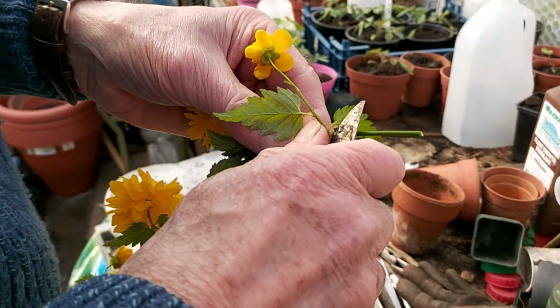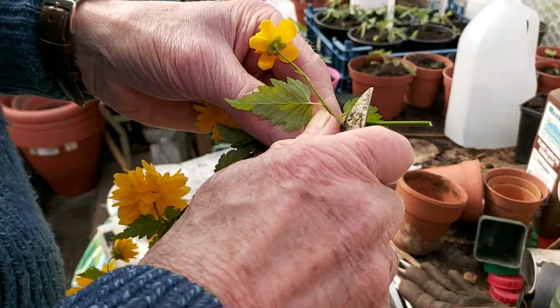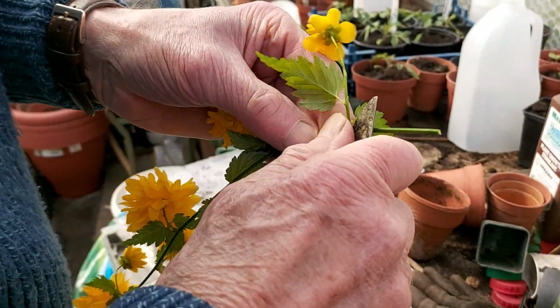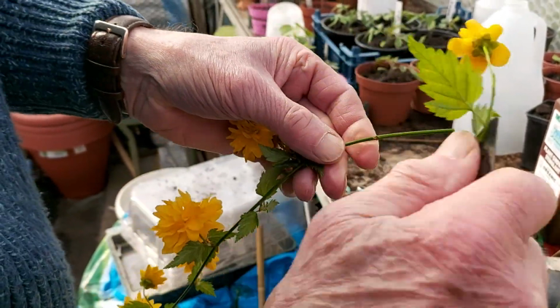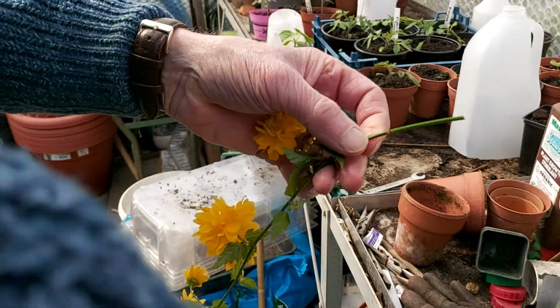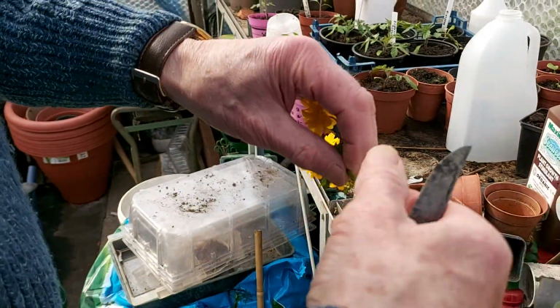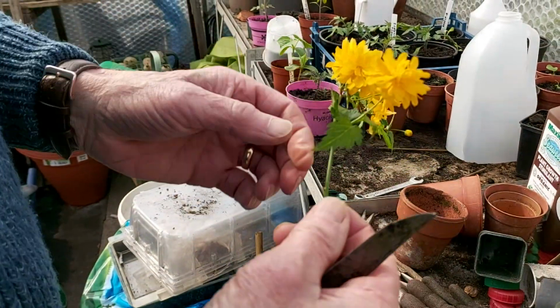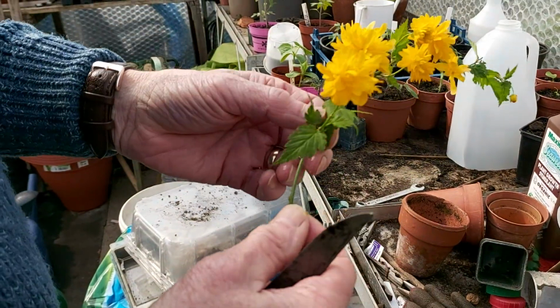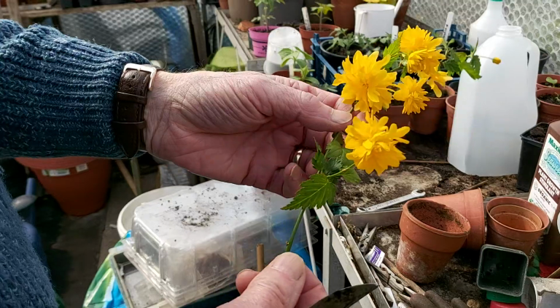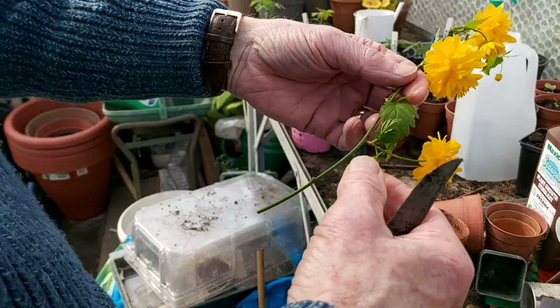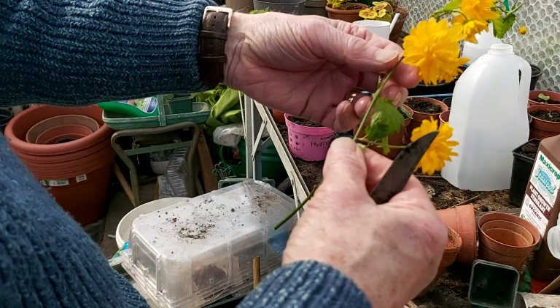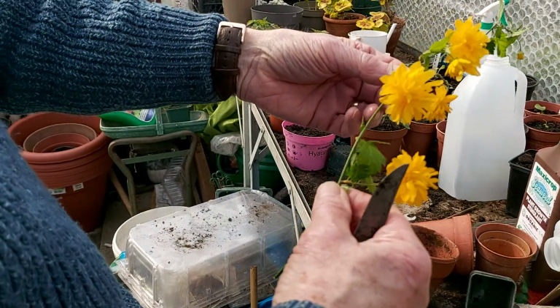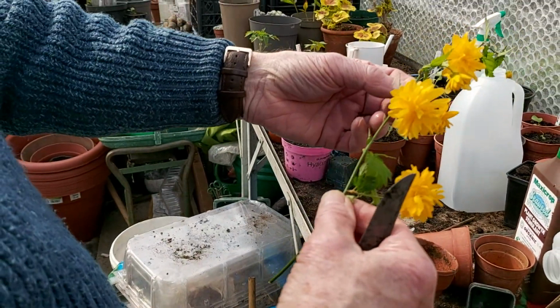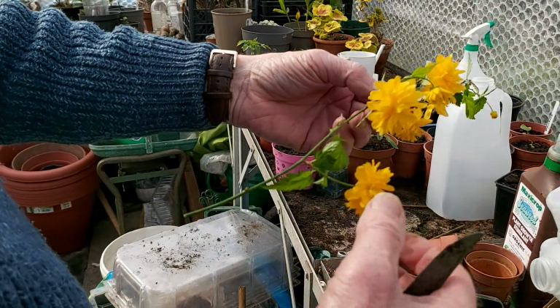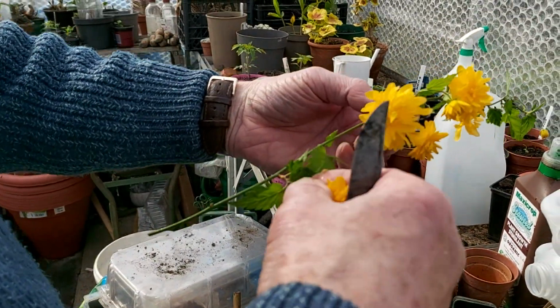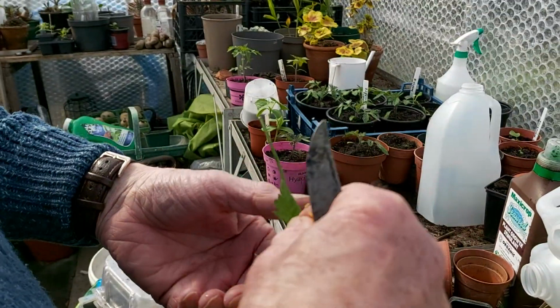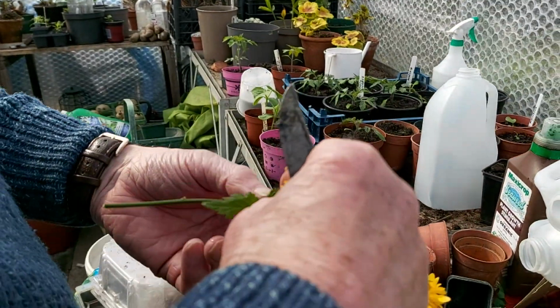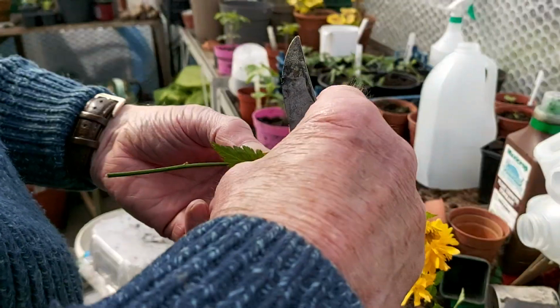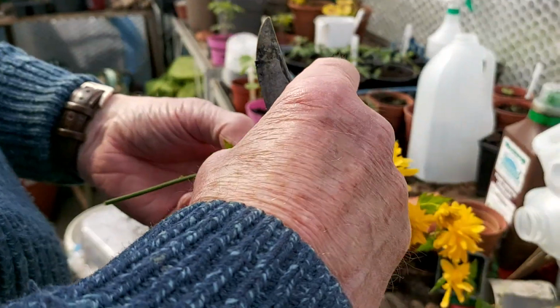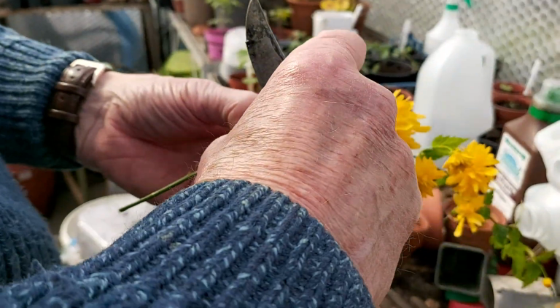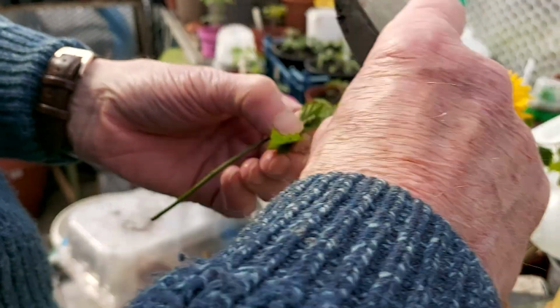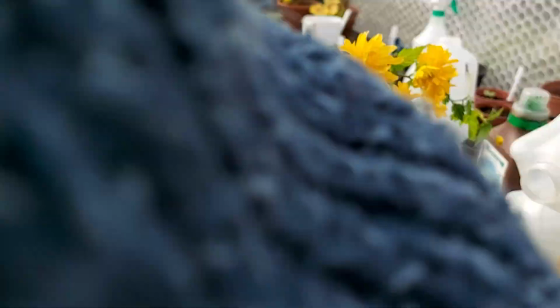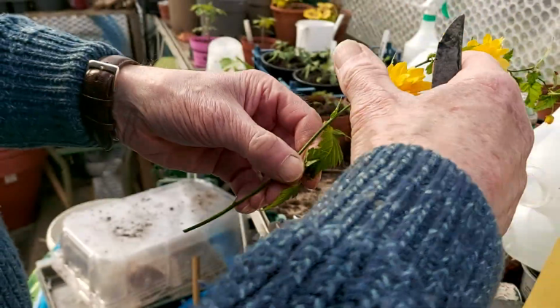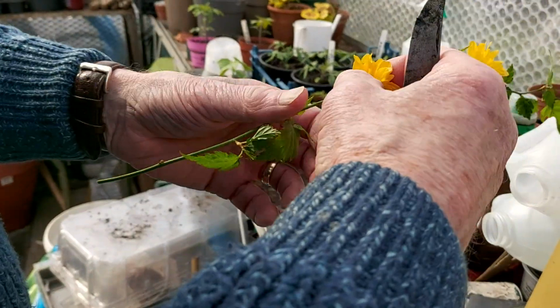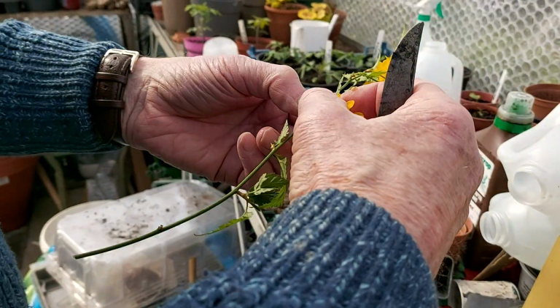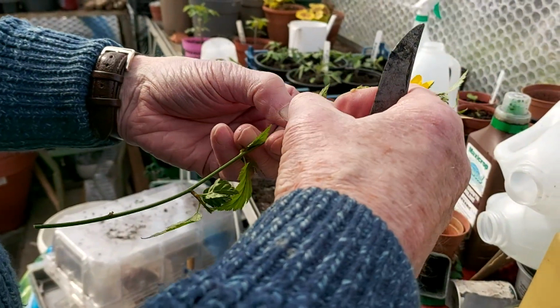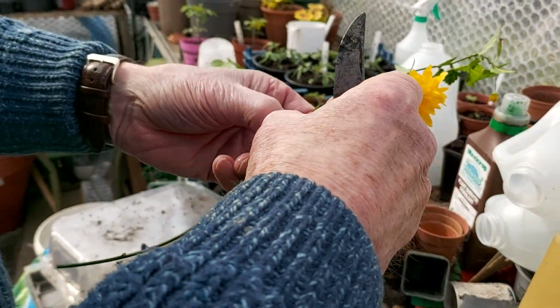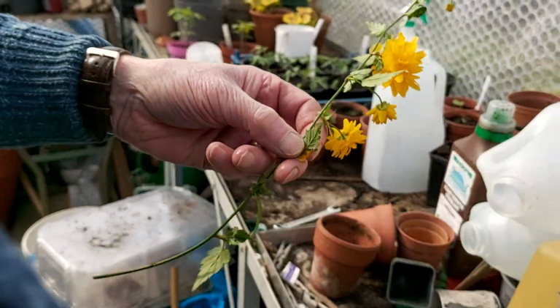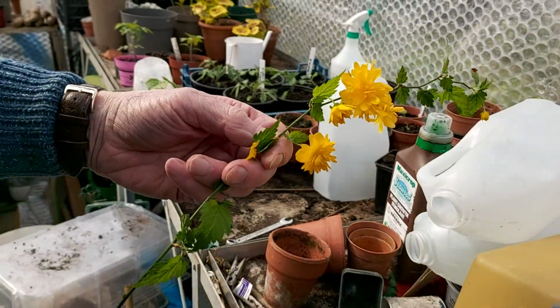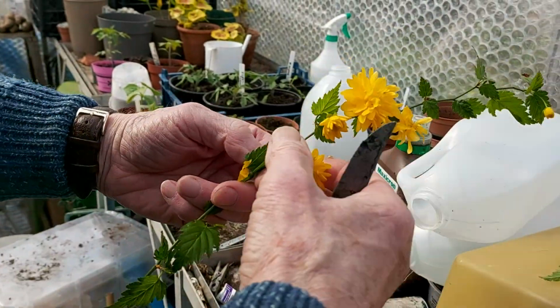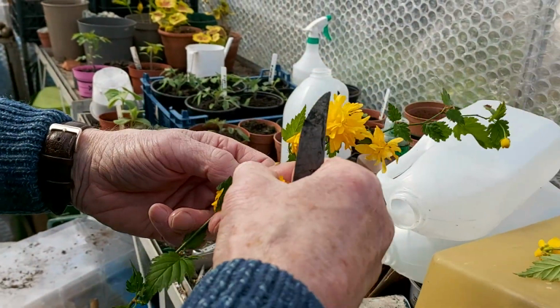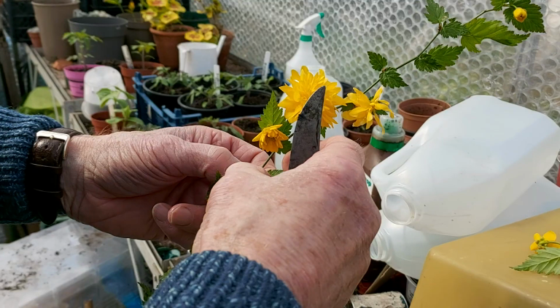We should take the flowers off because it takes strength out — that takes the power from it.